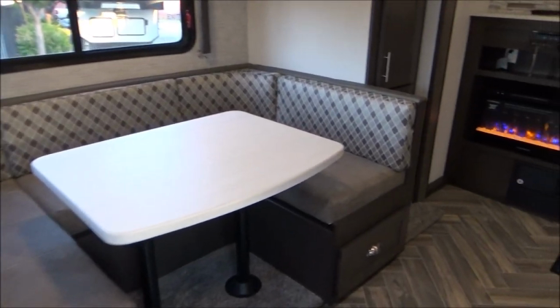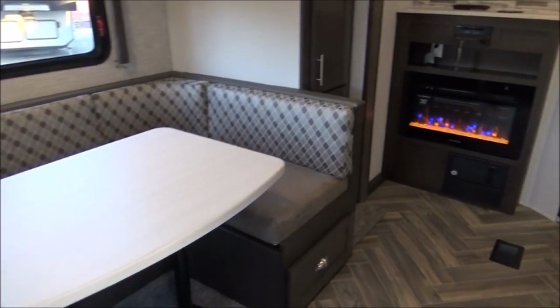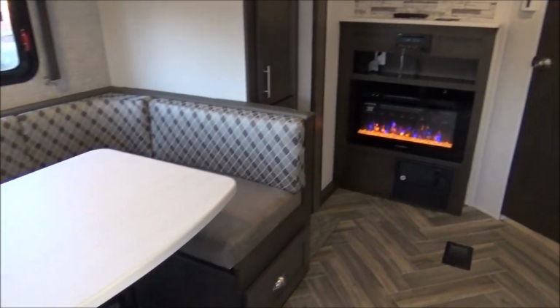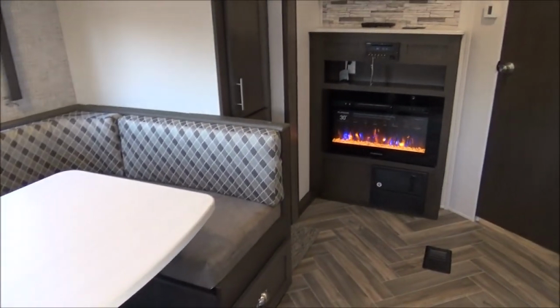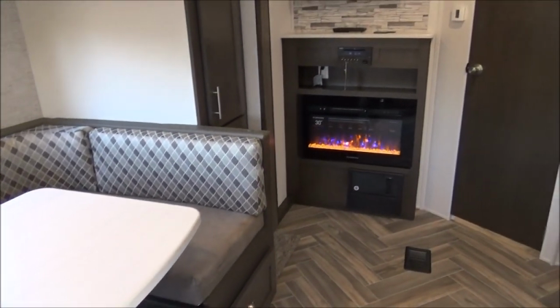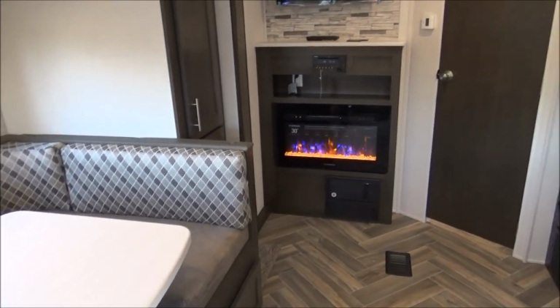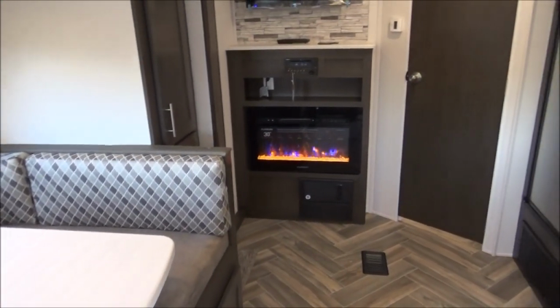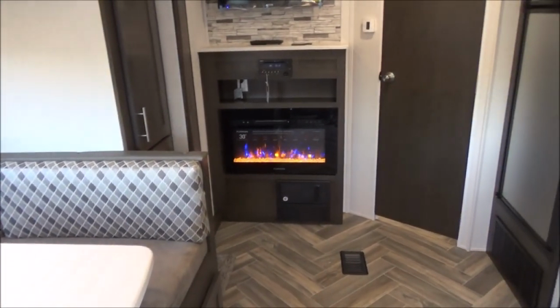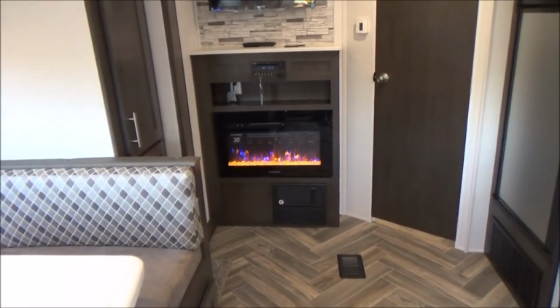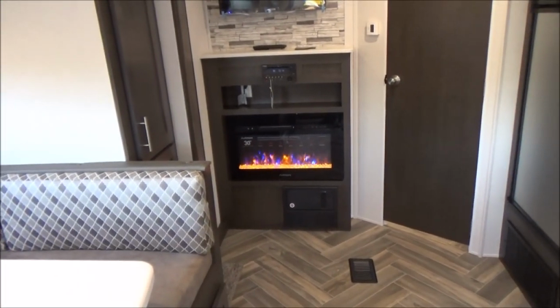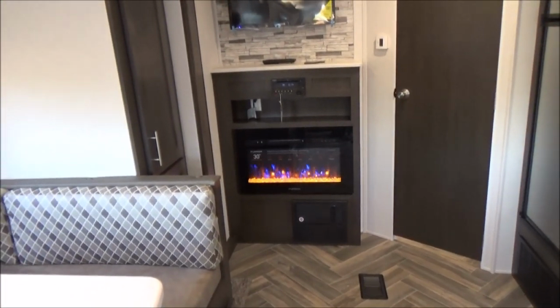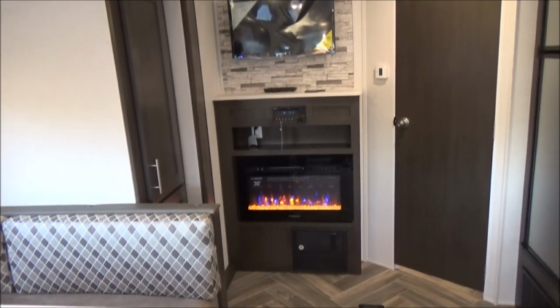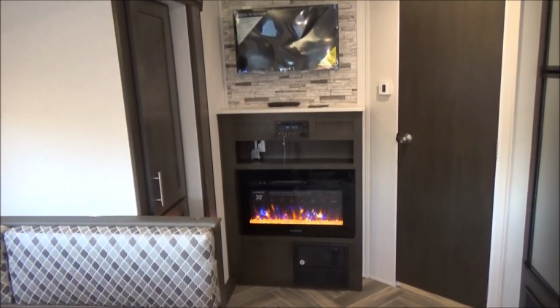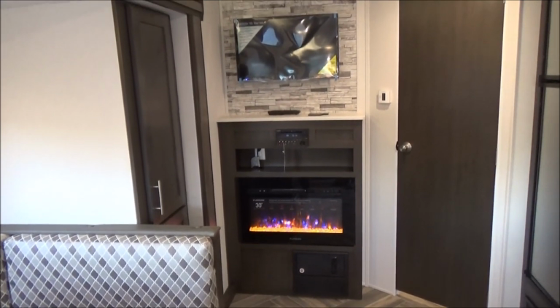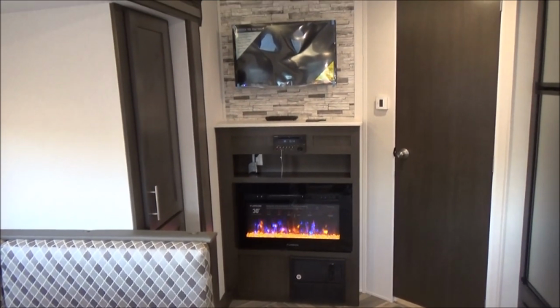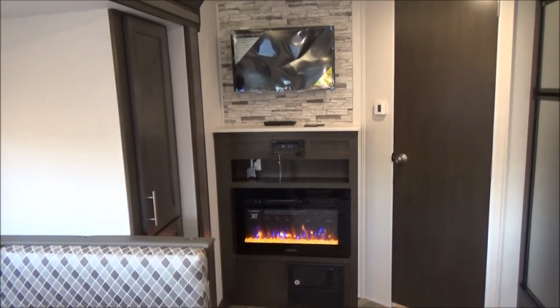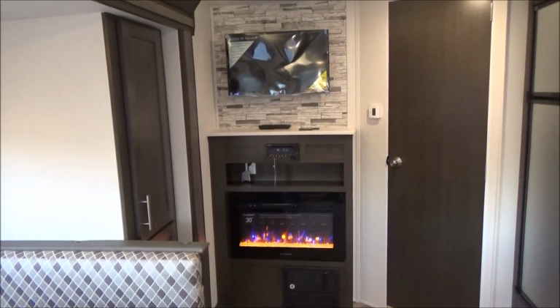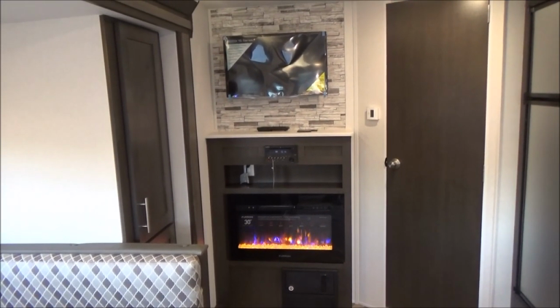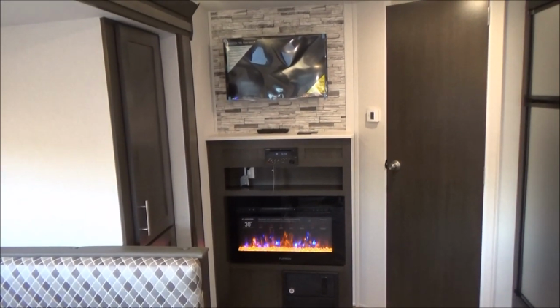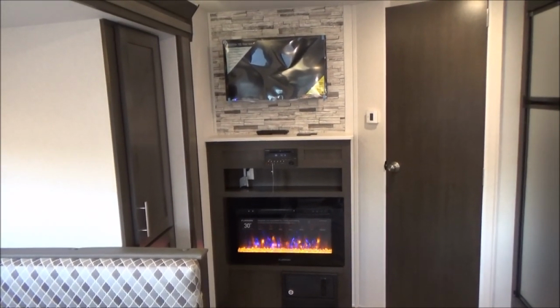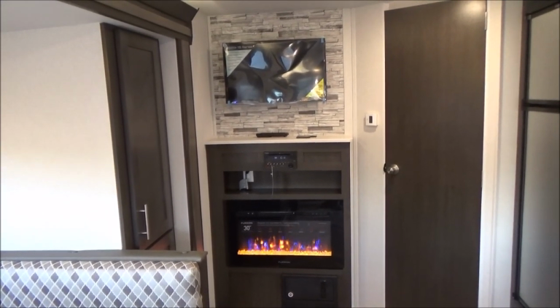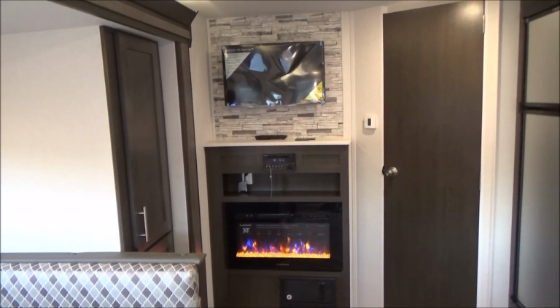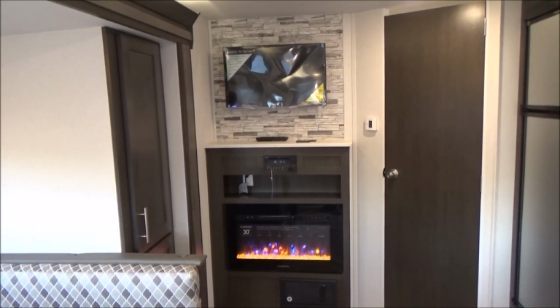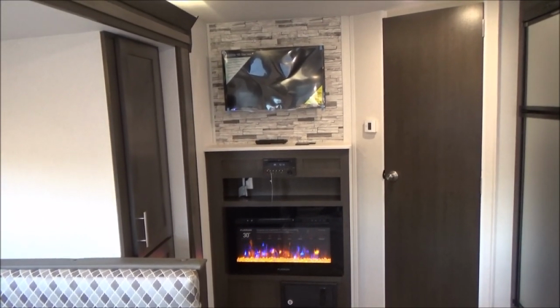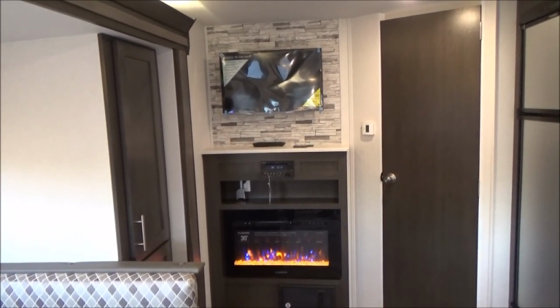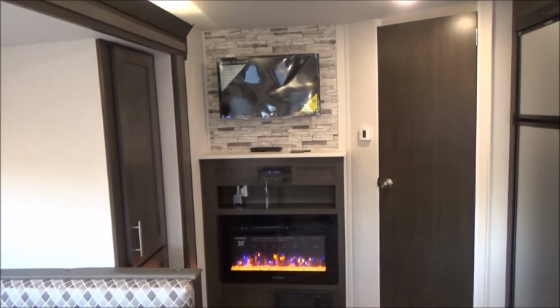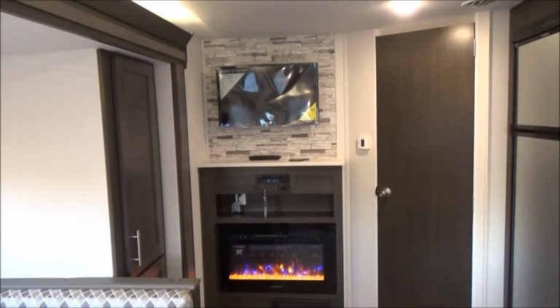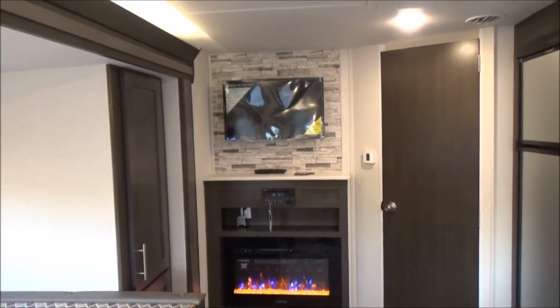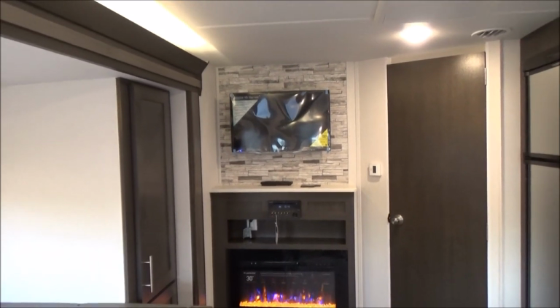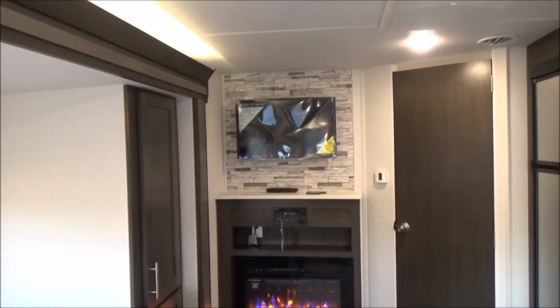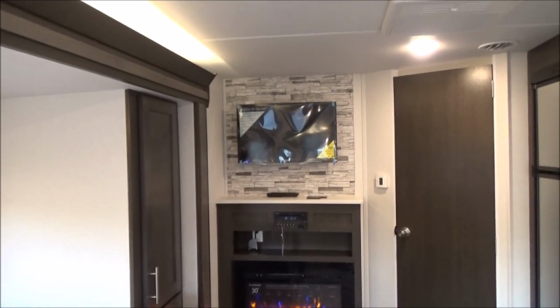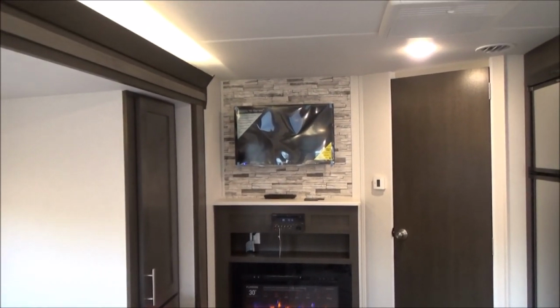We have our fireplace, which is turned on right now, and is a fantastic heater. Right above that, we have our Furrion AM, FM, CD, DVD, indoor and outdoor music, and our flat panel Jensen TV right above it.